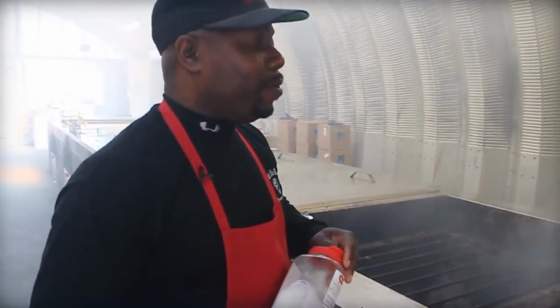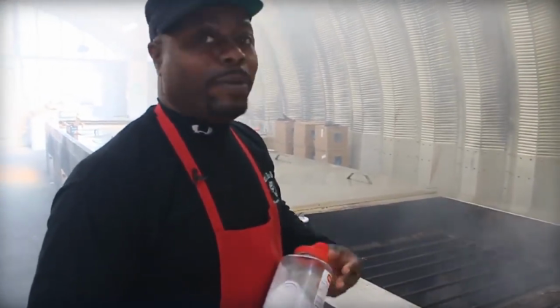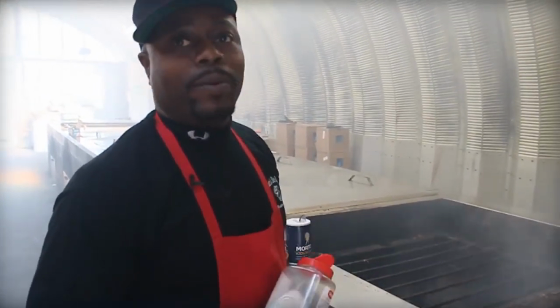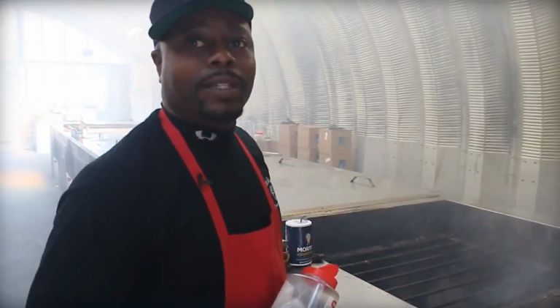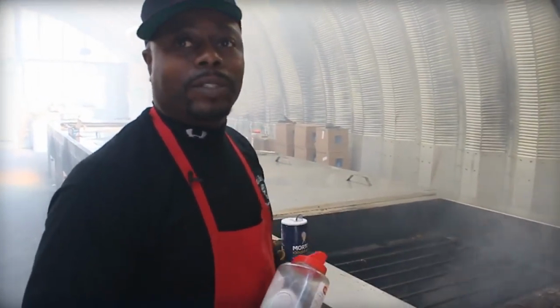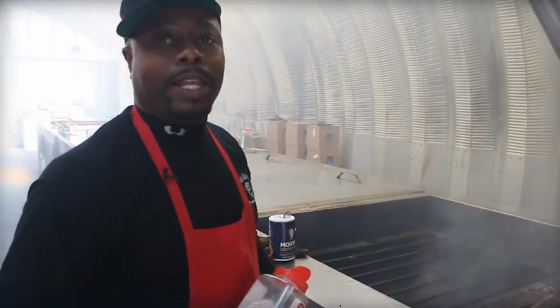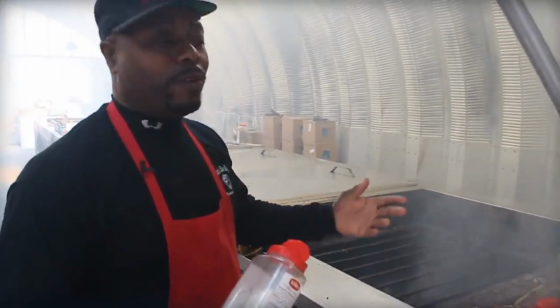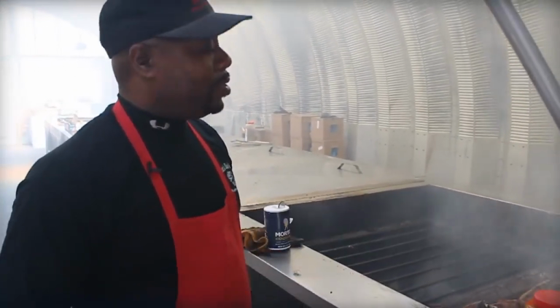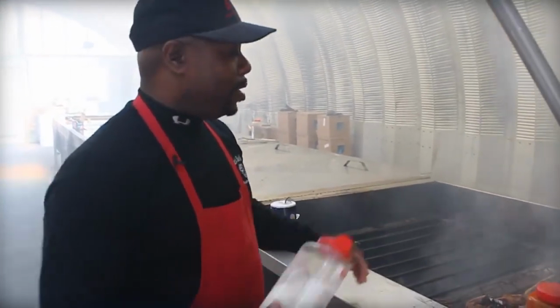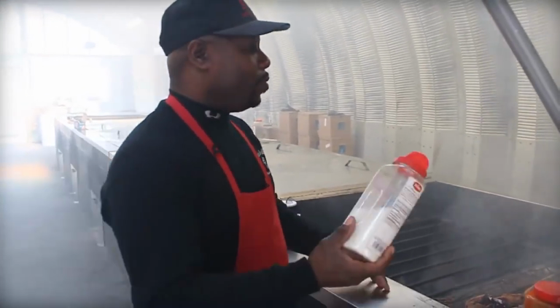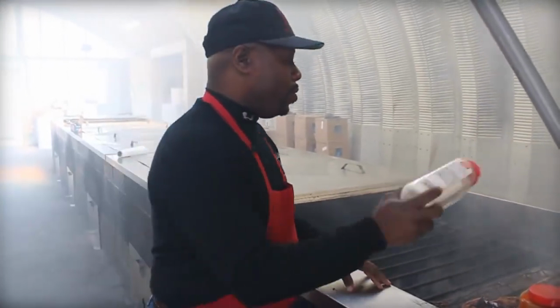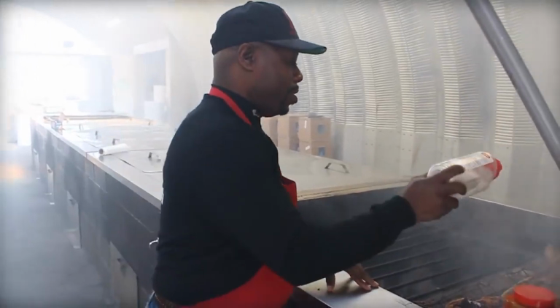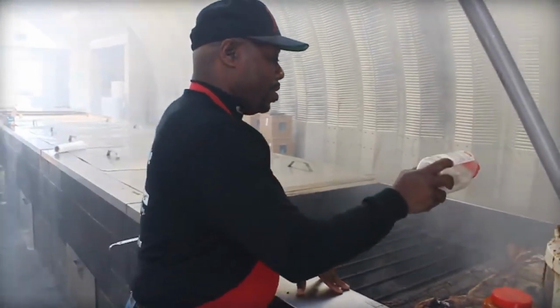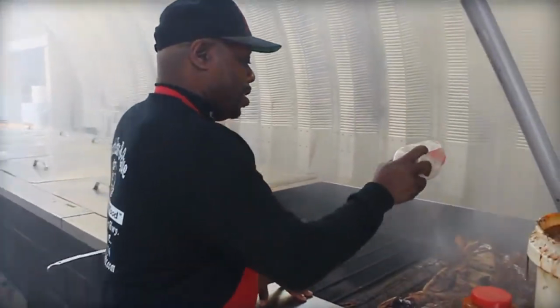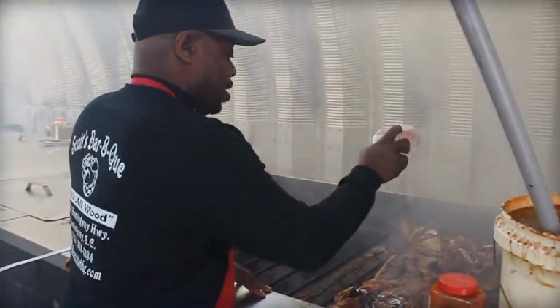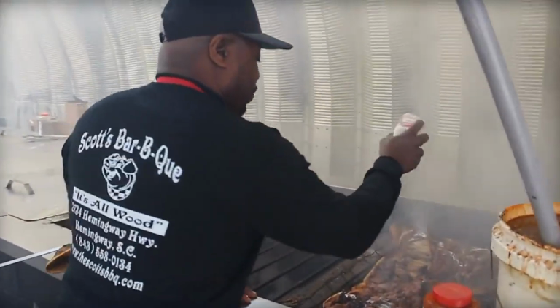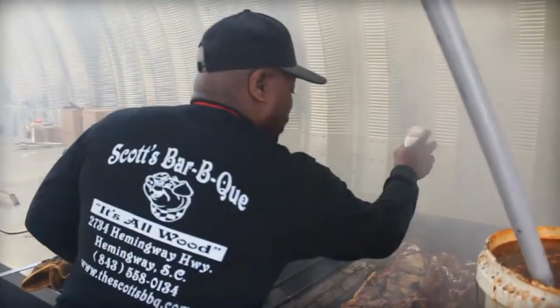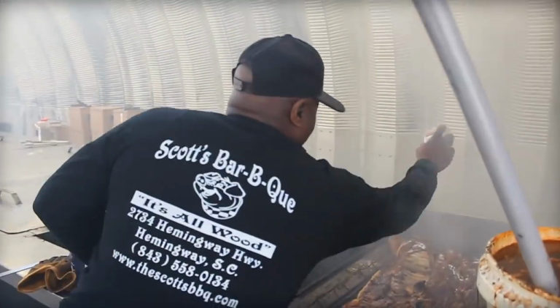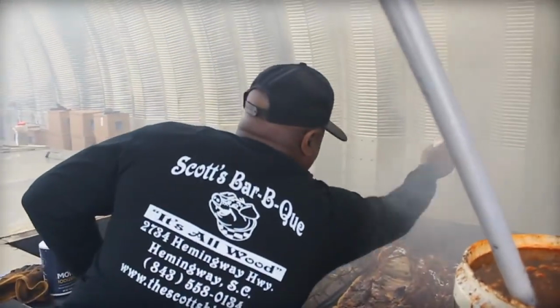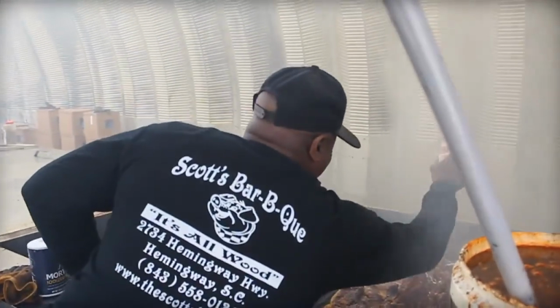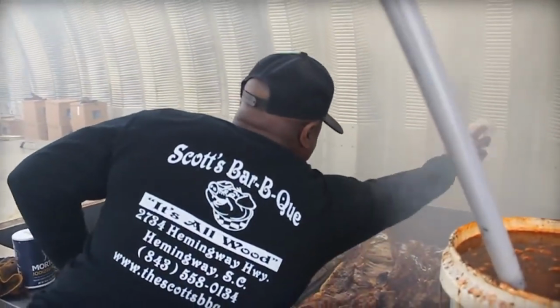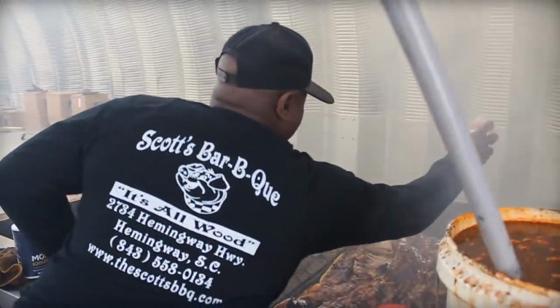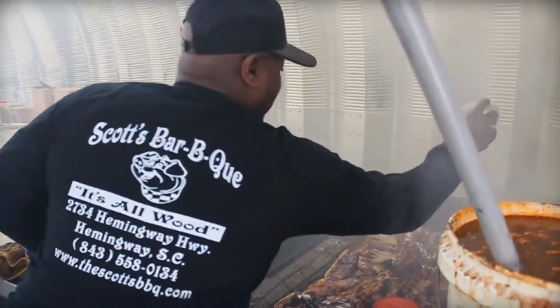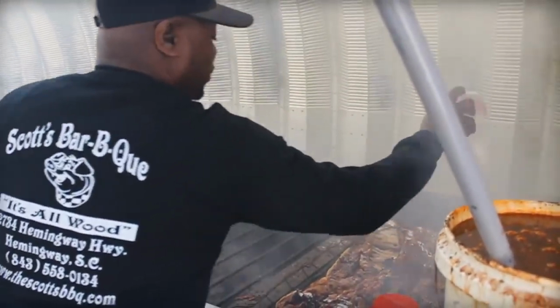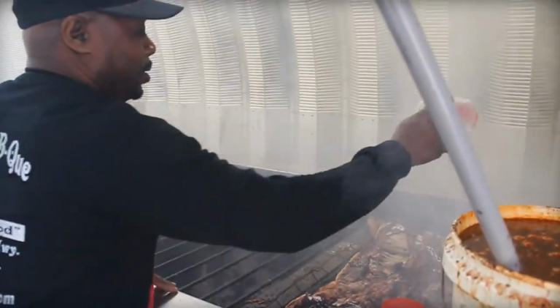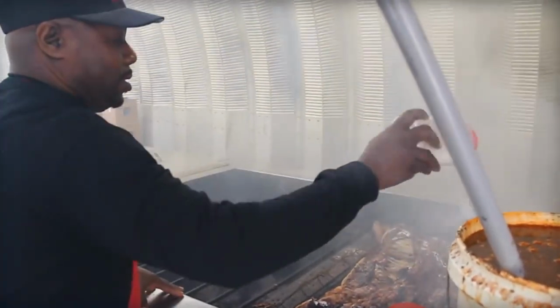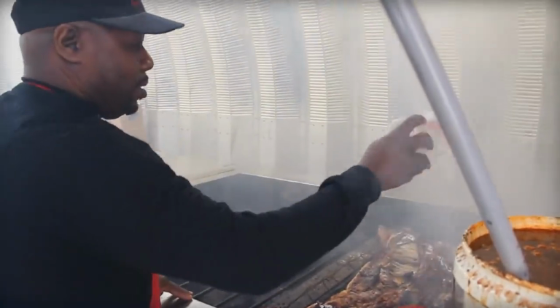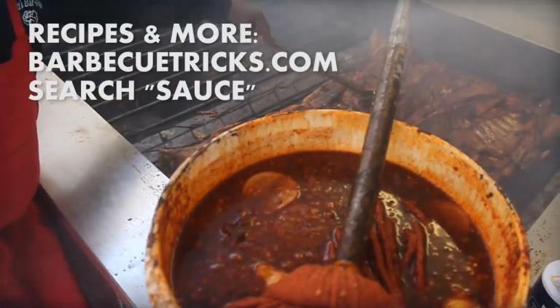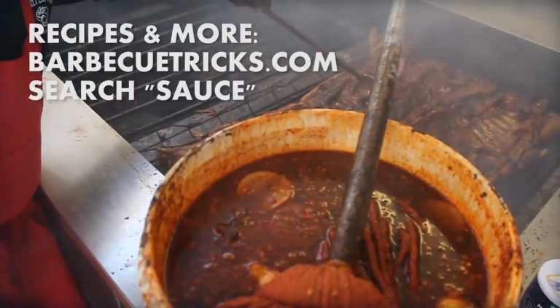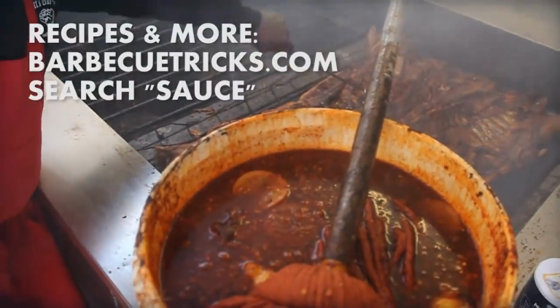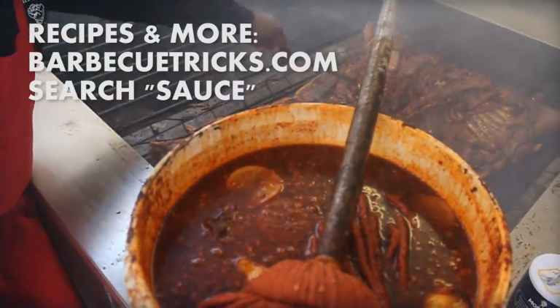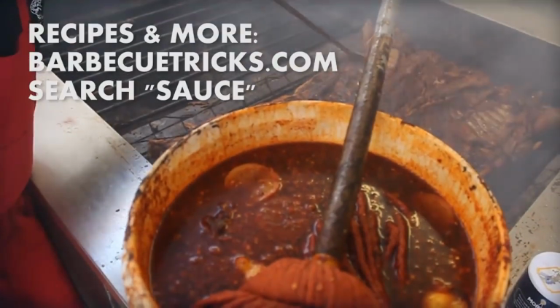My favorite part about it is meeting new people every week, making new friends through food, and satisfying the appetite of the visitor.